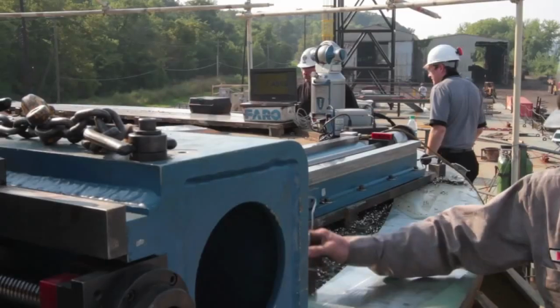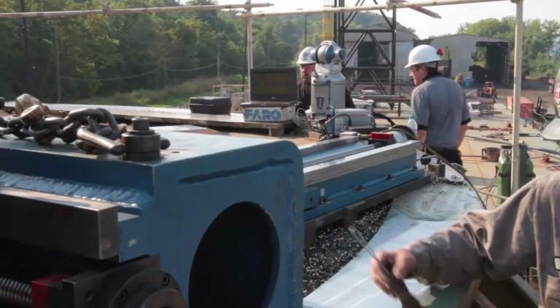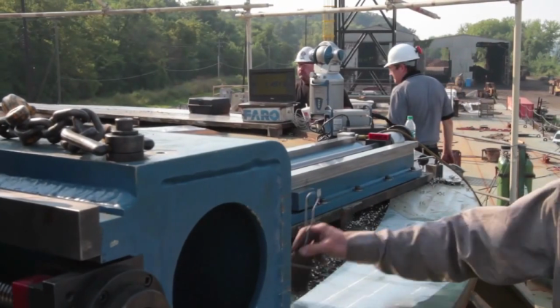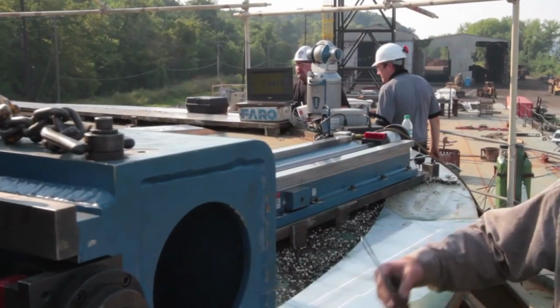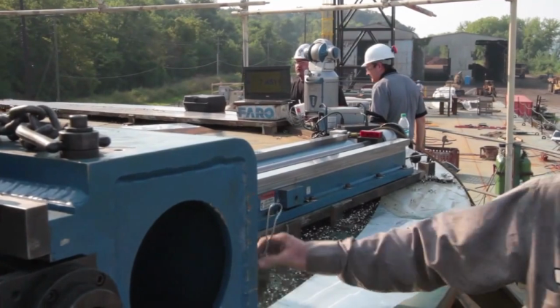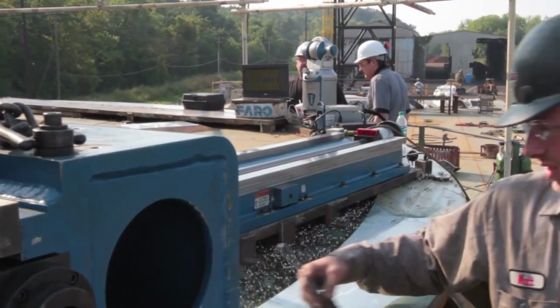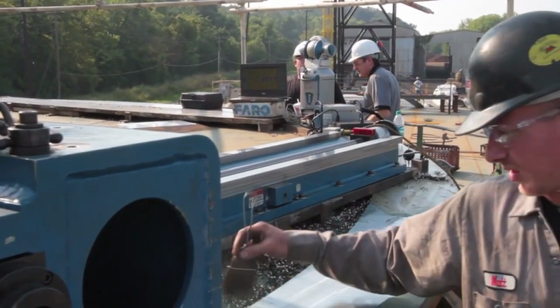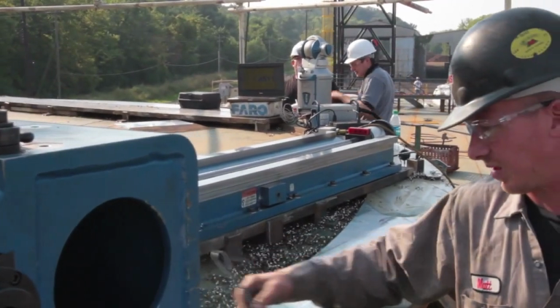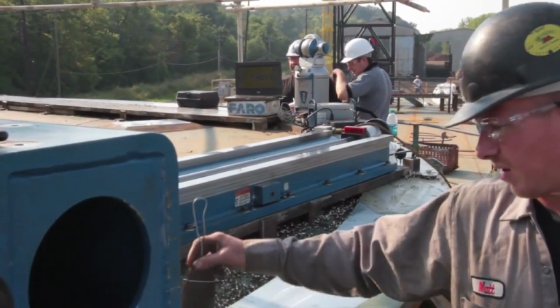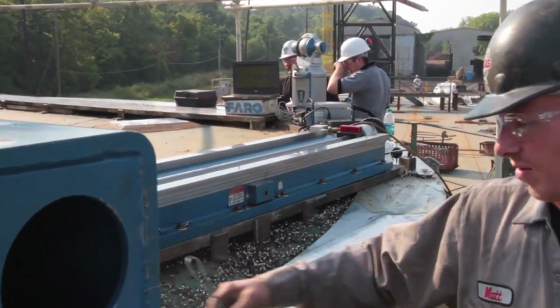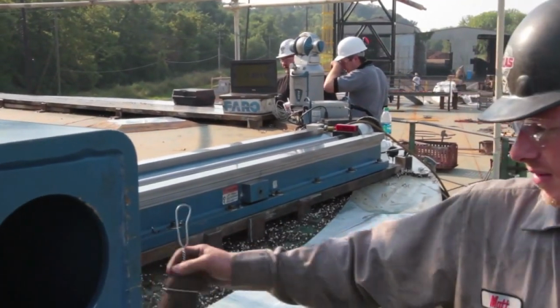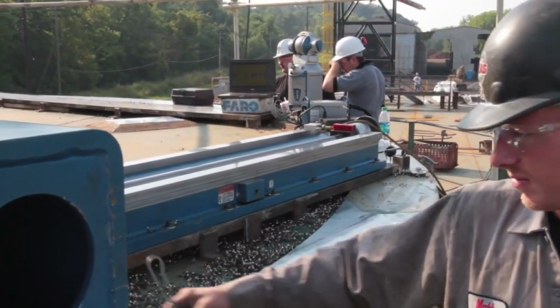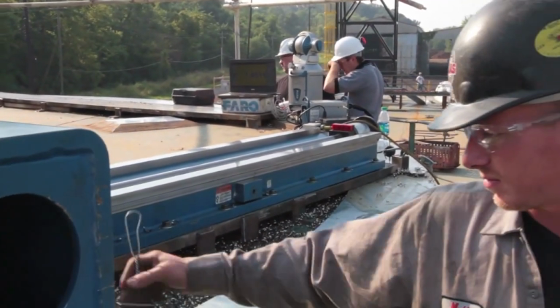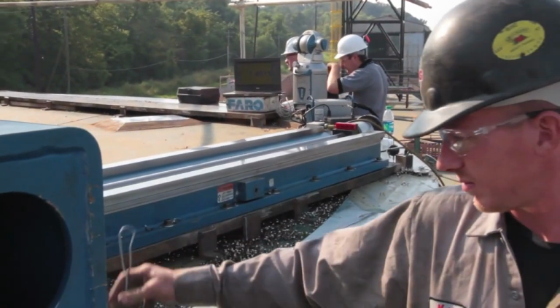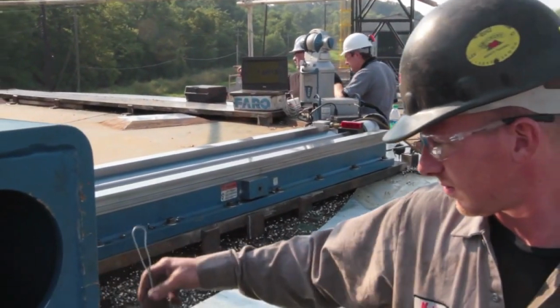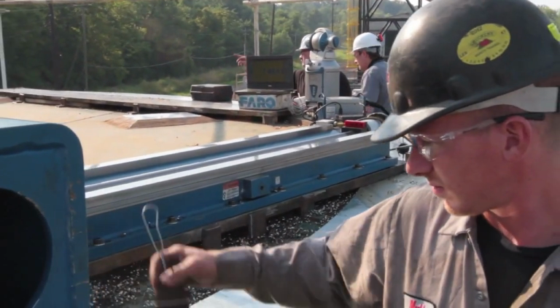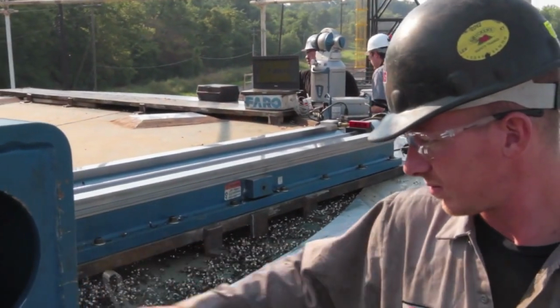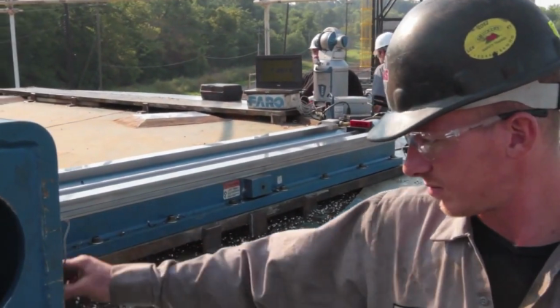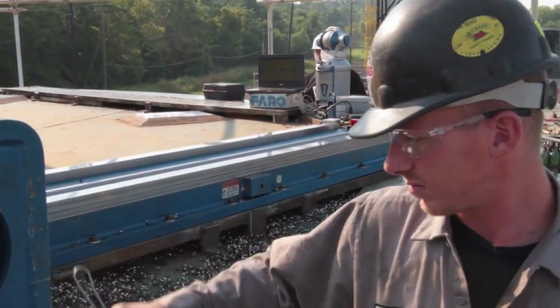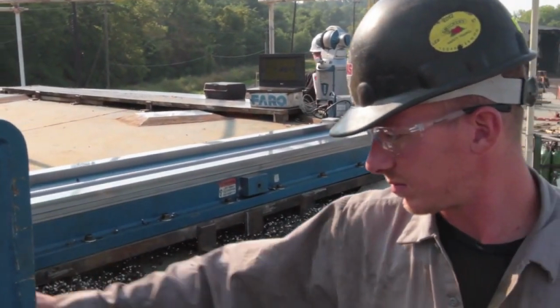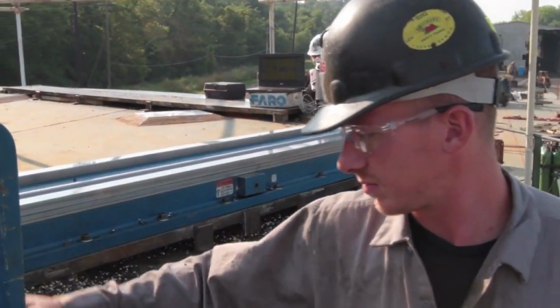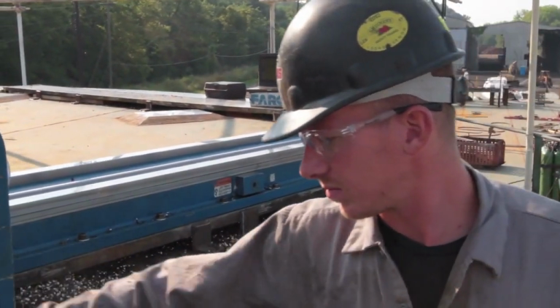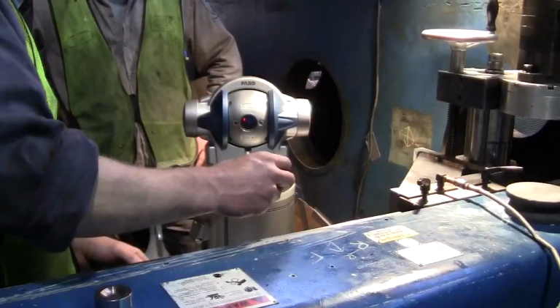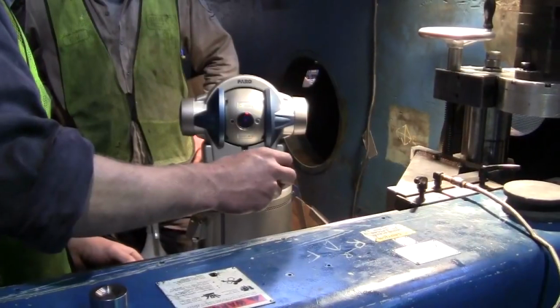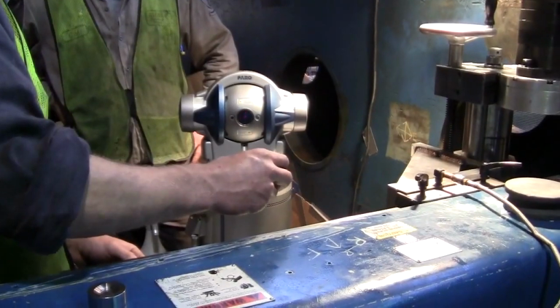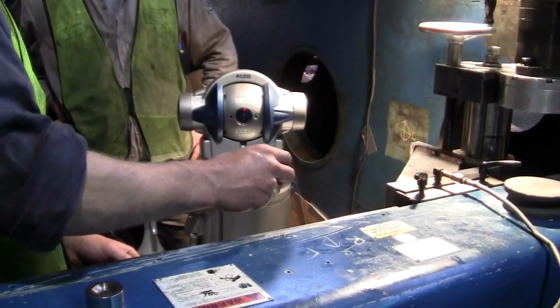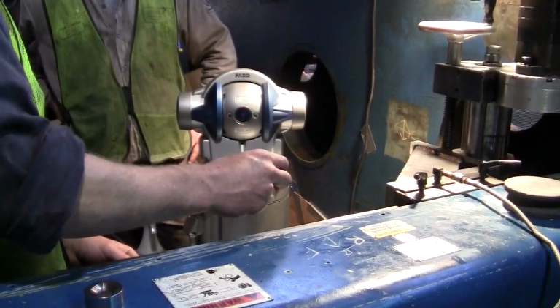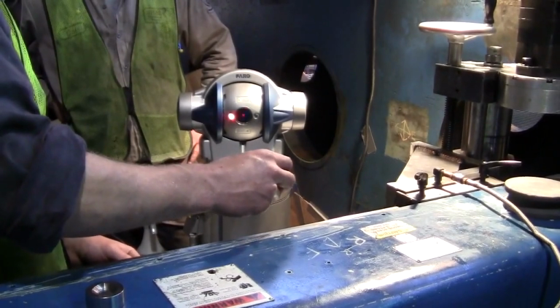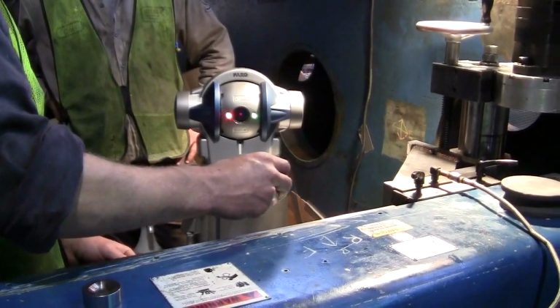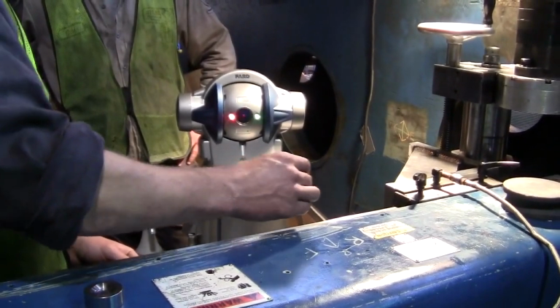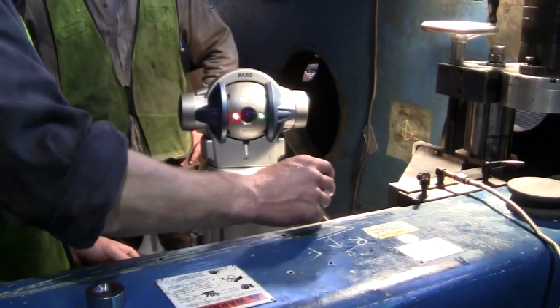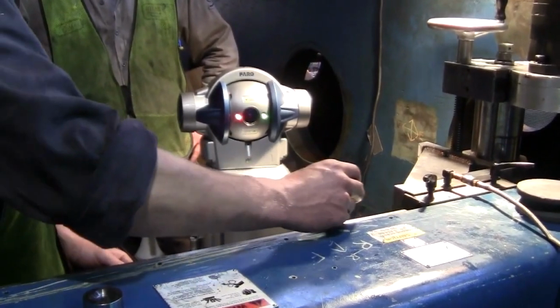We do run across companies that do field machining, and we do run across other companies that use a laser tracker, but there are very few companies that pair the two together.